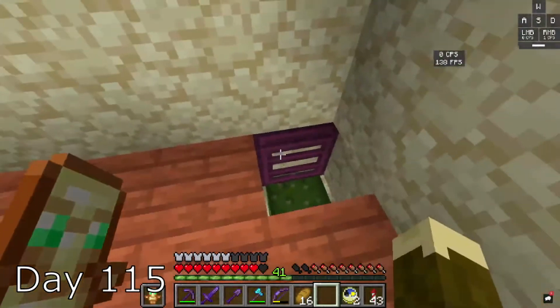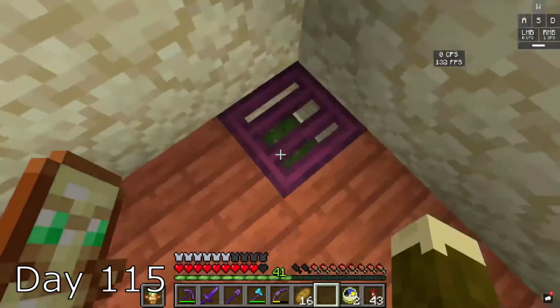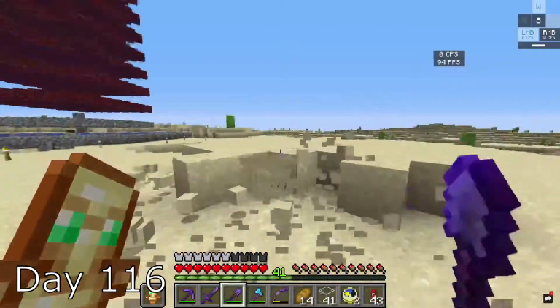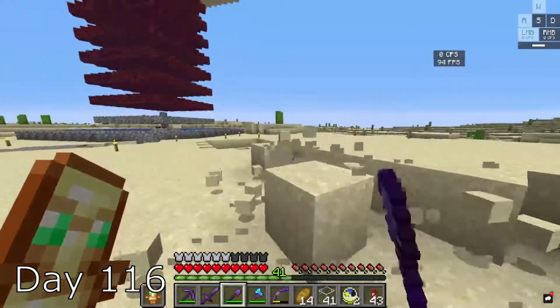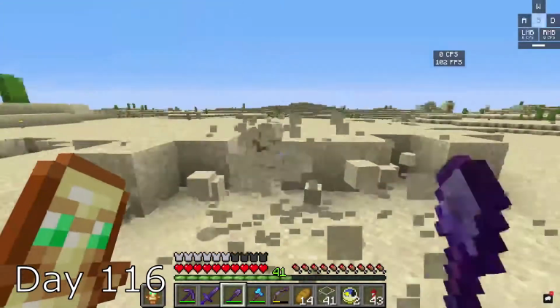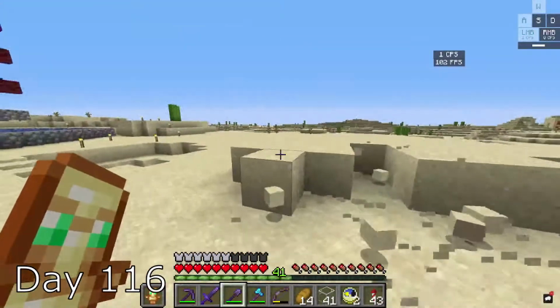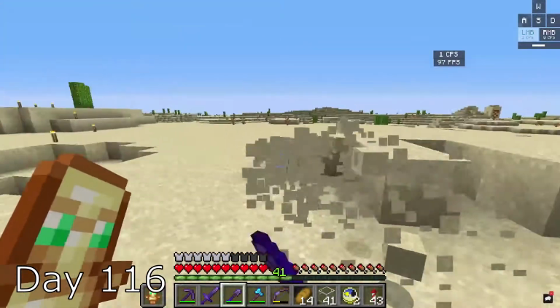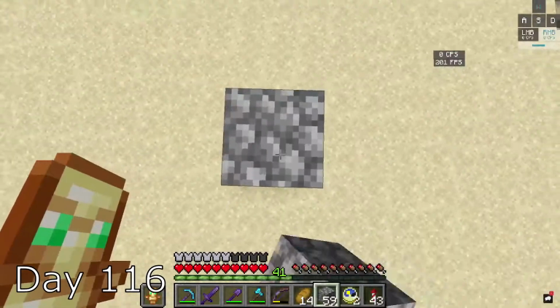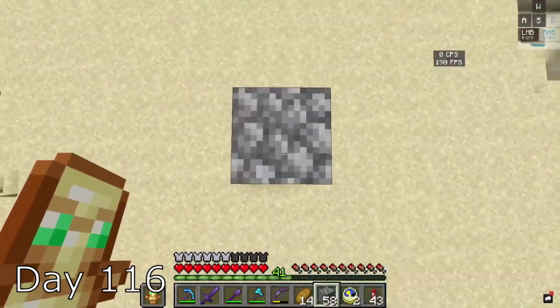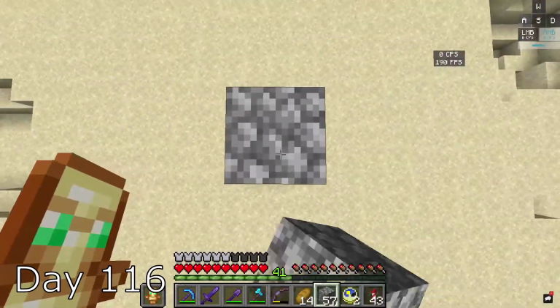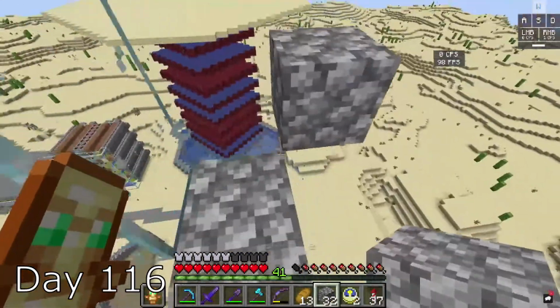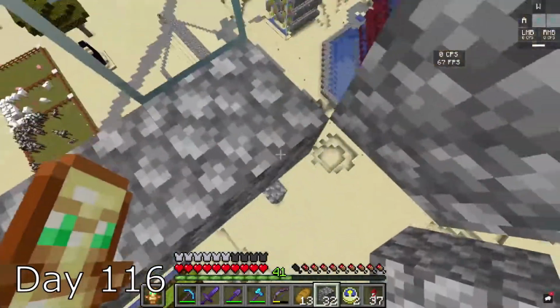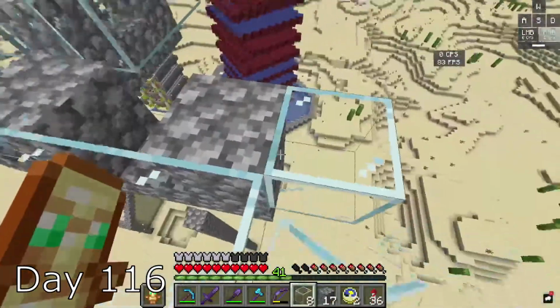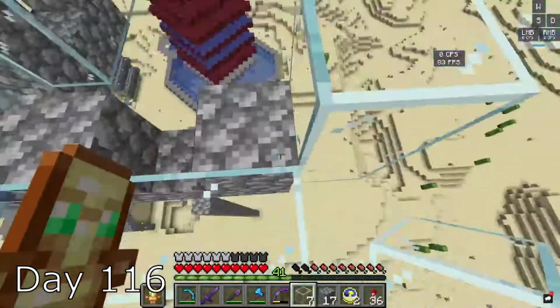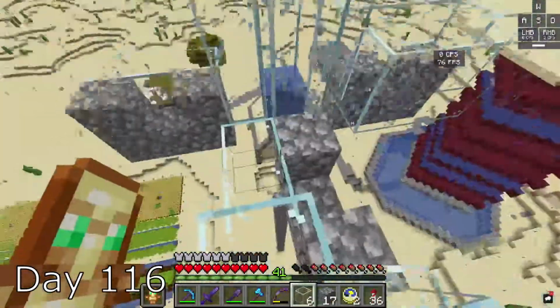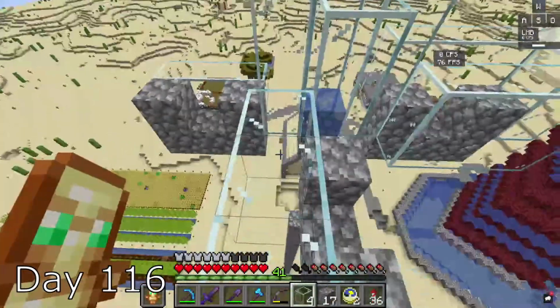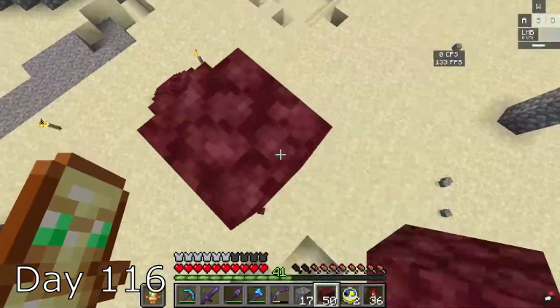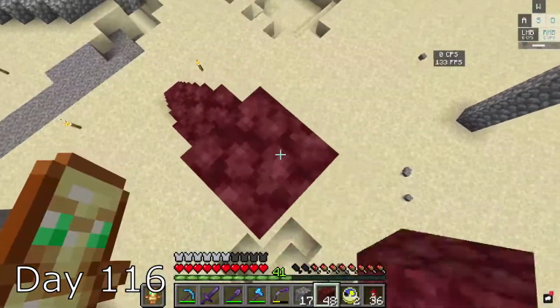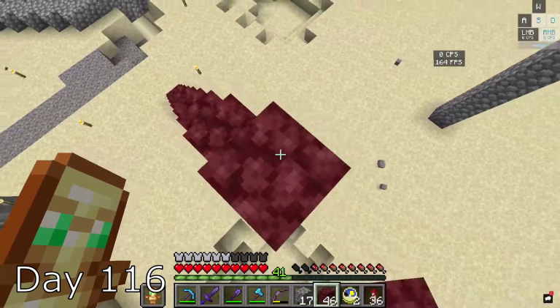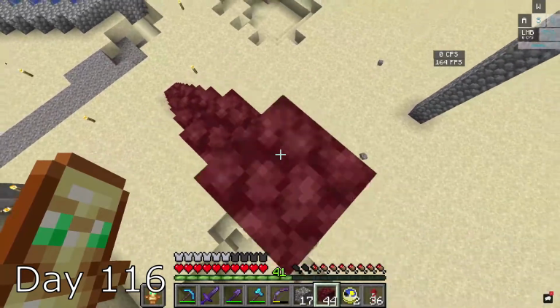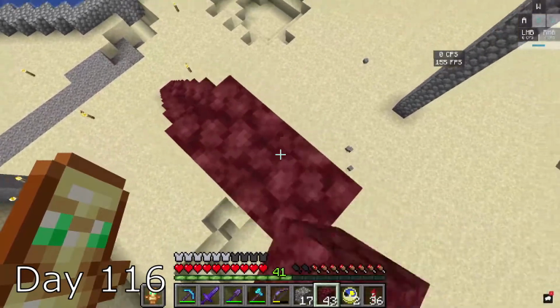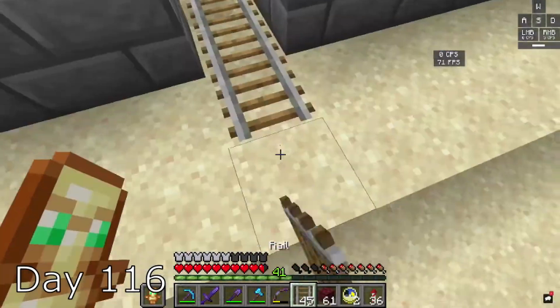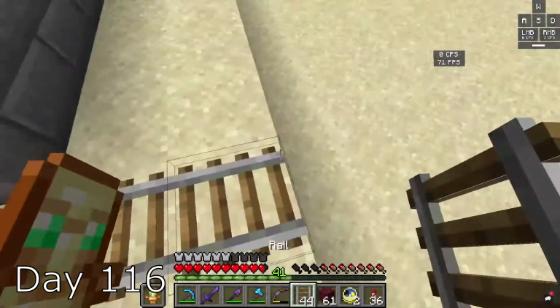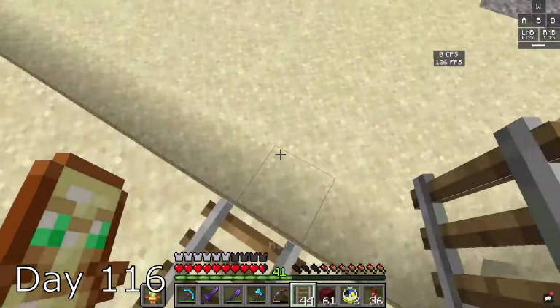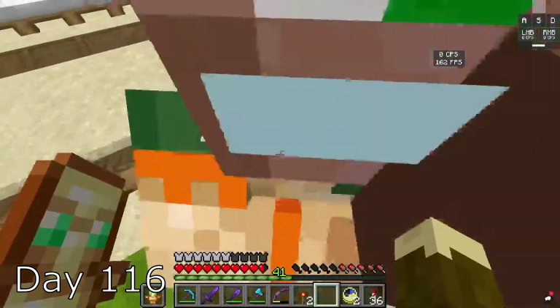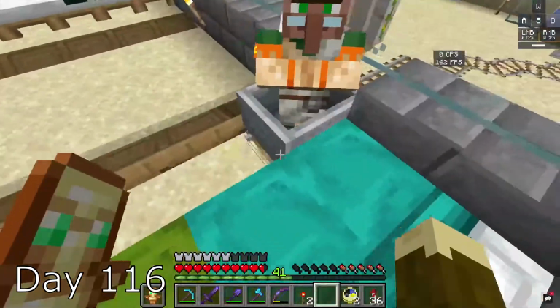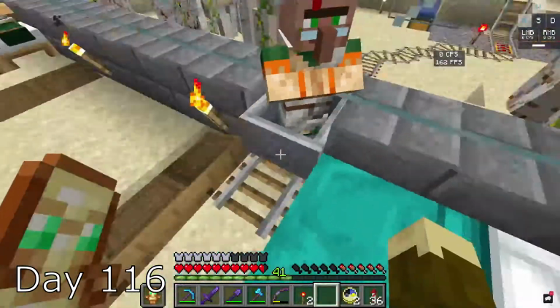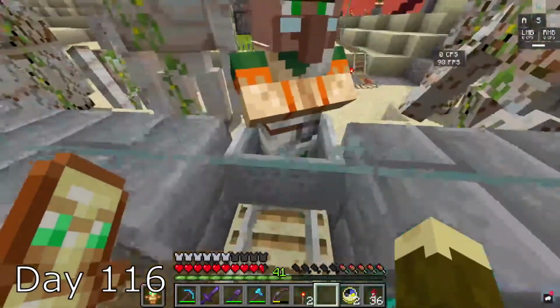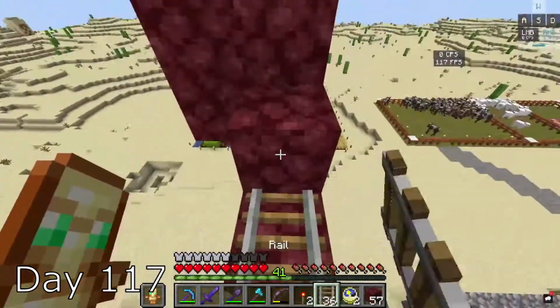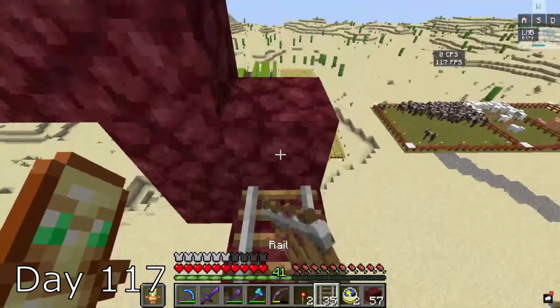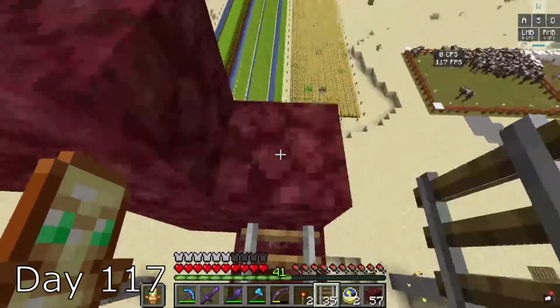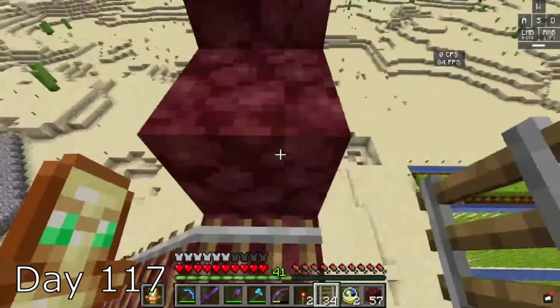Day 116, I begin to work on my iron farm. I build up and create my cubicles for the villagers to stay in, and I build the staircase for them to climb into. I made a railway system to push some villagers out and began to build my way up.